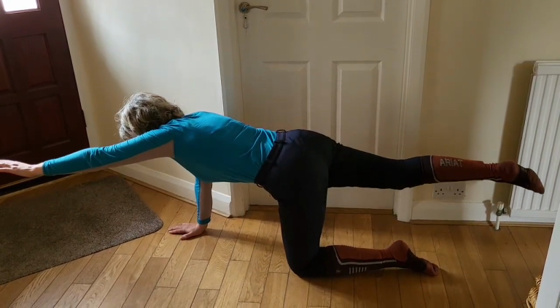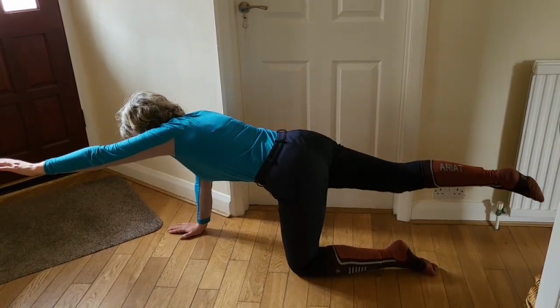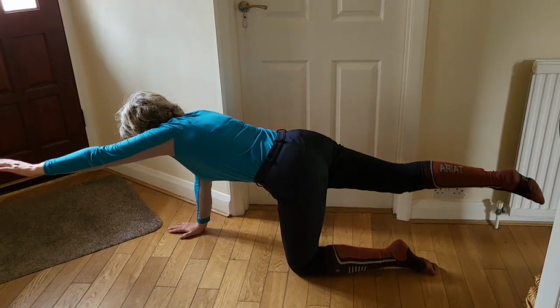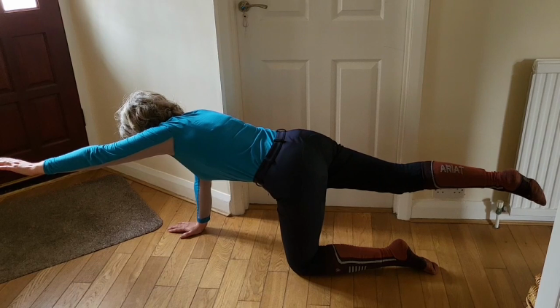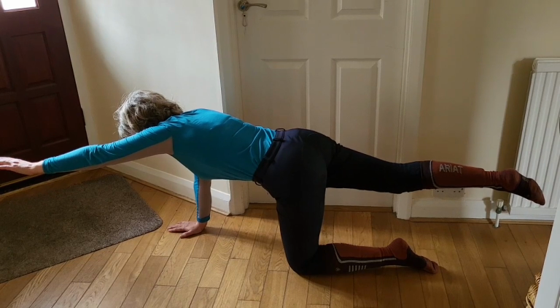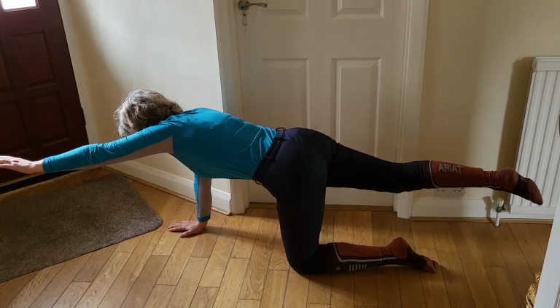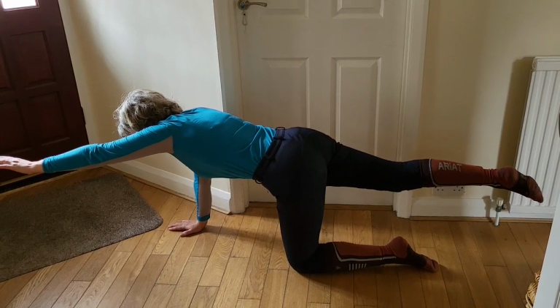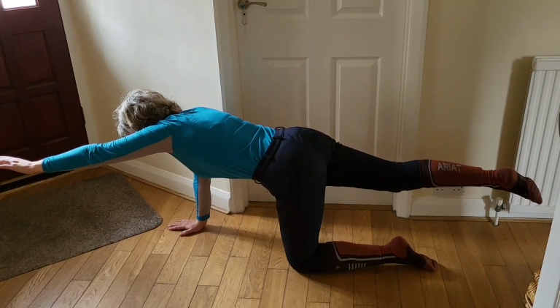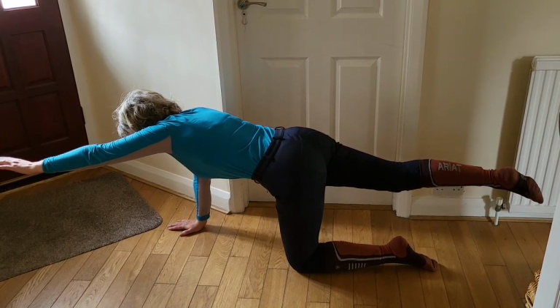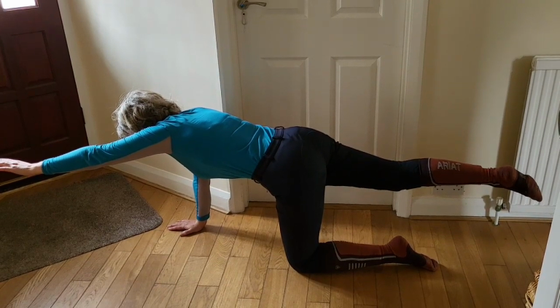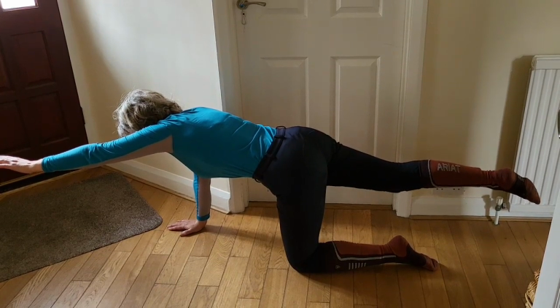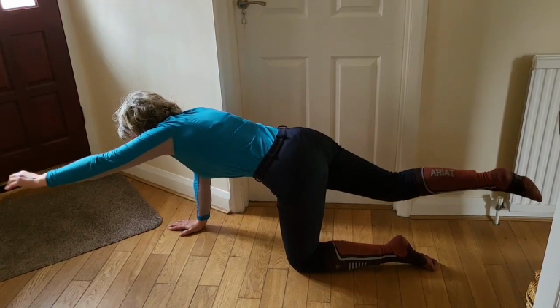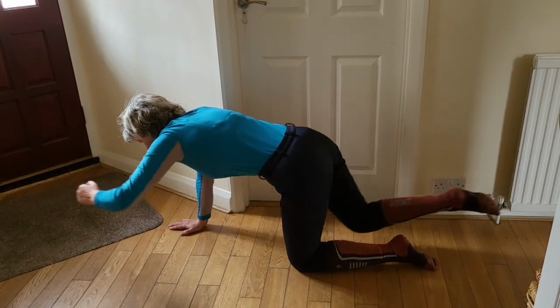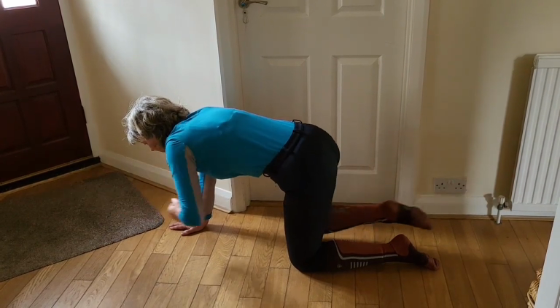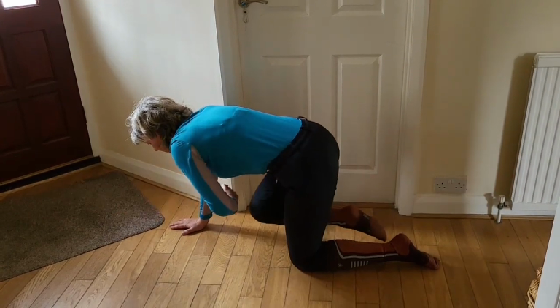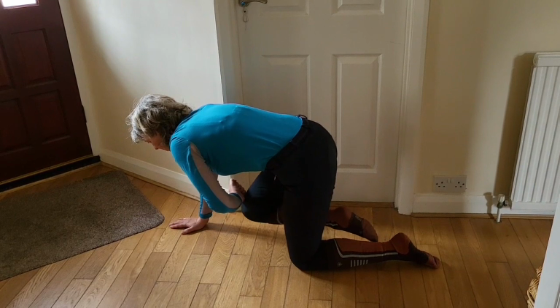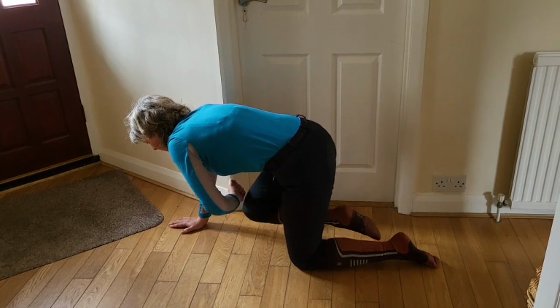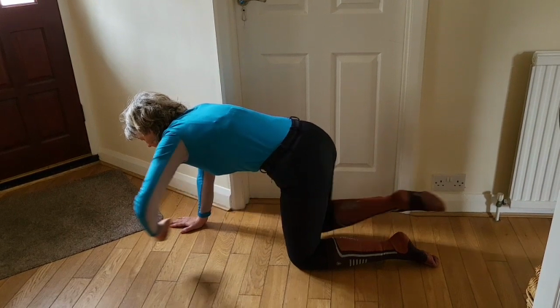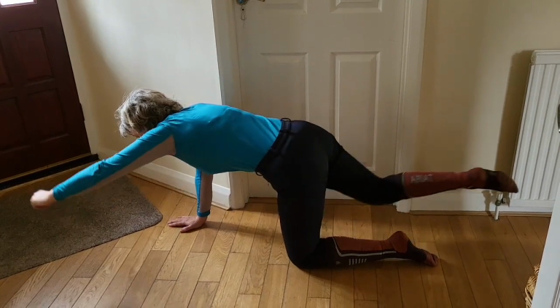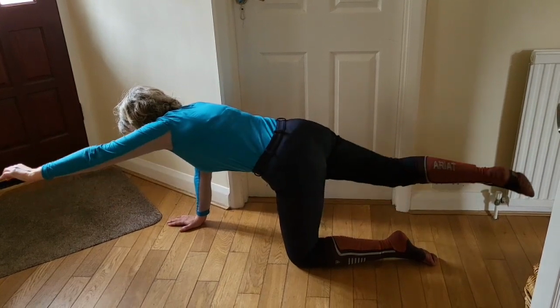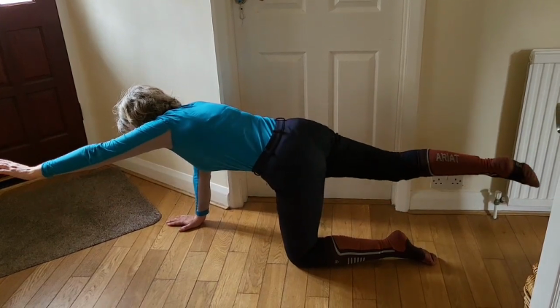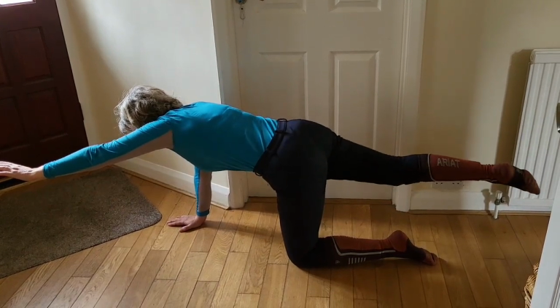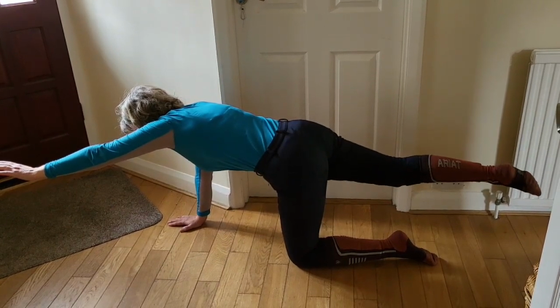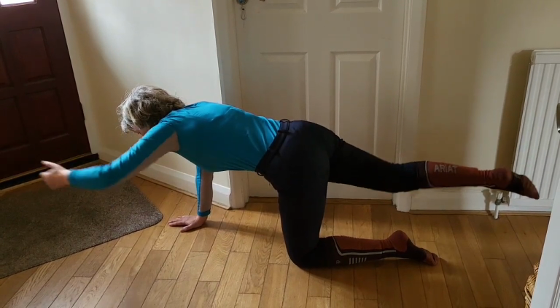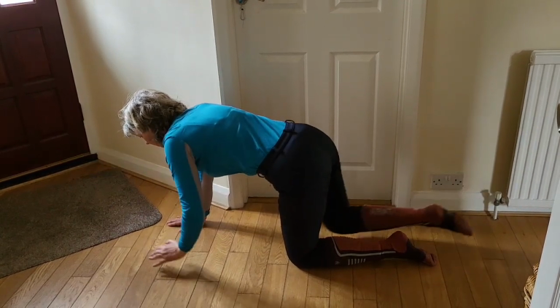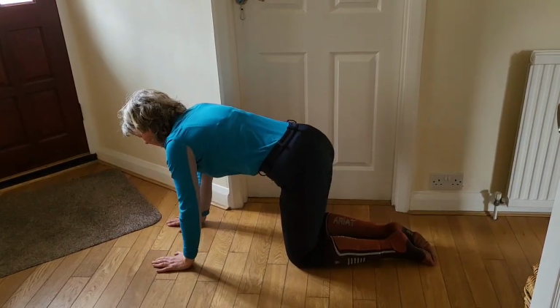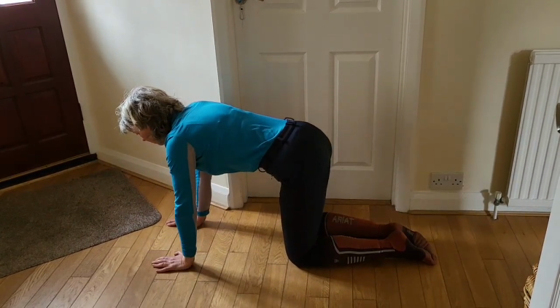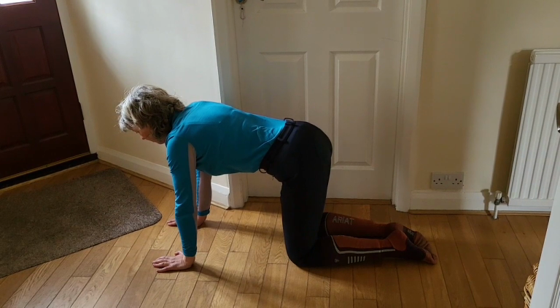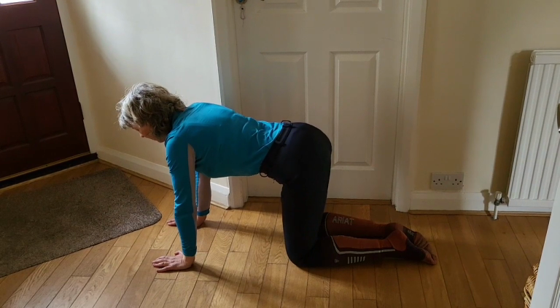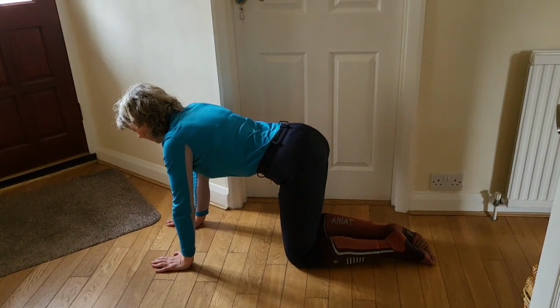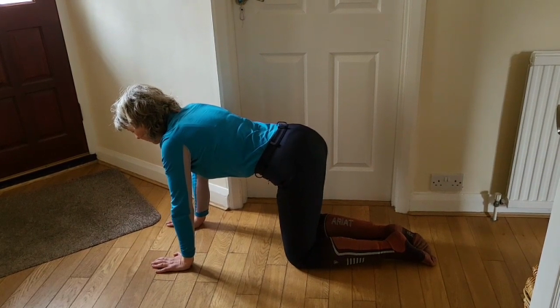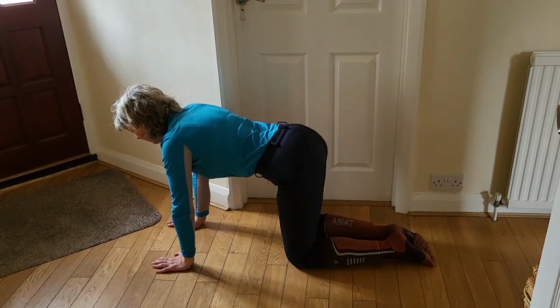Relax. Breathe in, breathe out, belly button to spine — keep it held in as you bring the arm in and out, and relax. Return to all fours and then repeat on the other side.